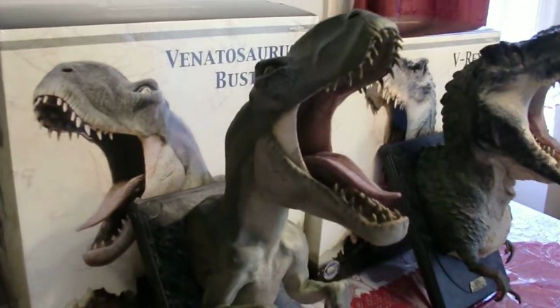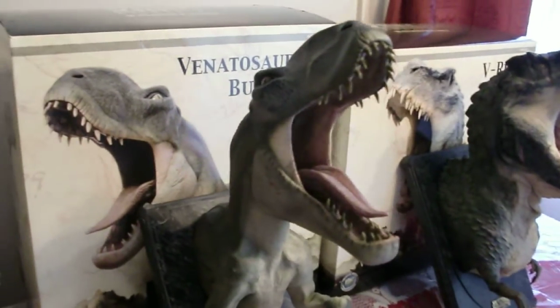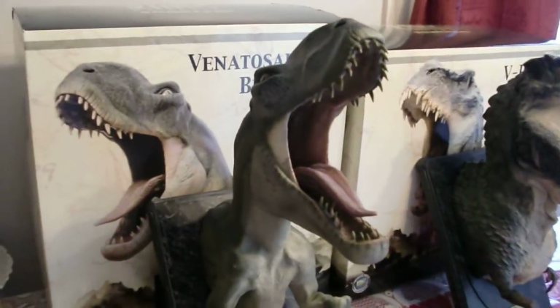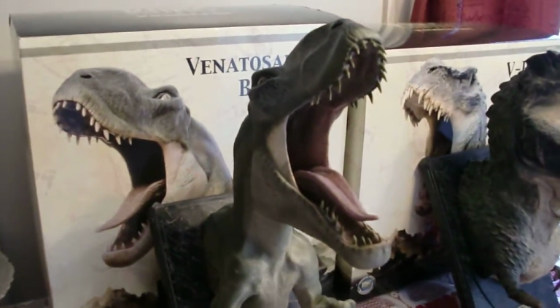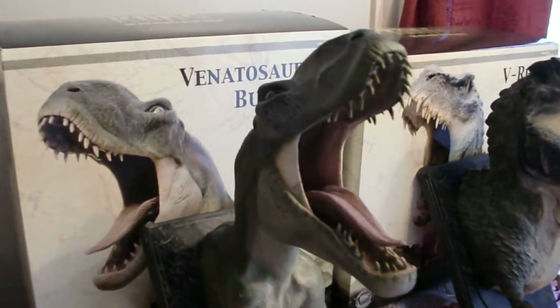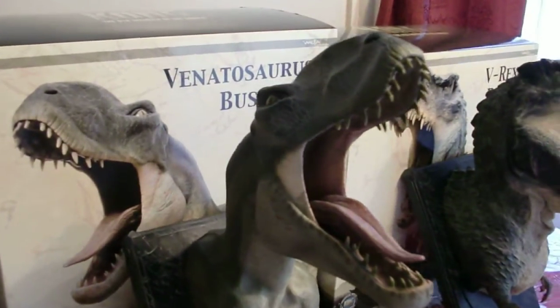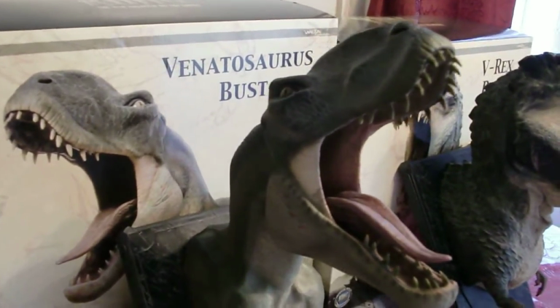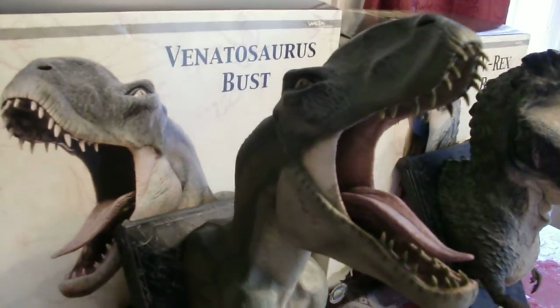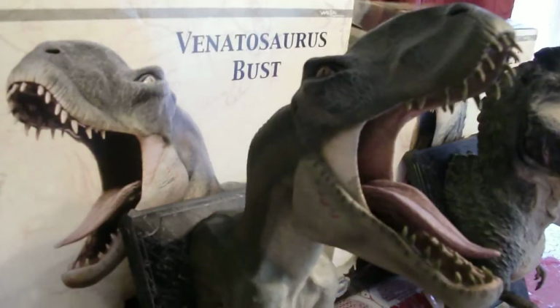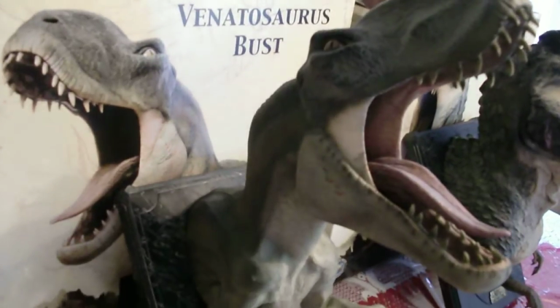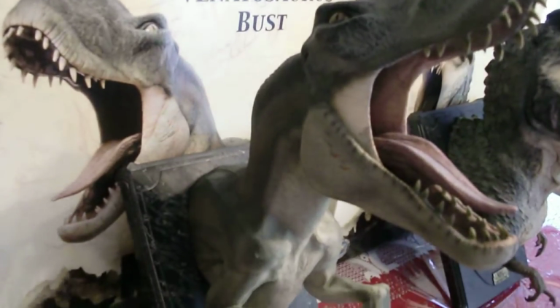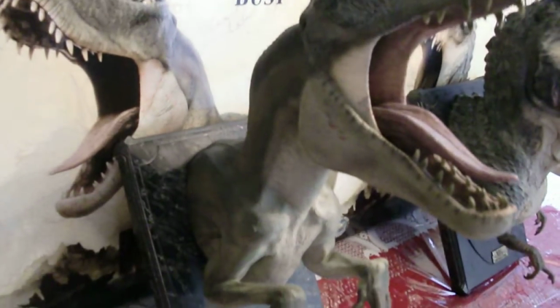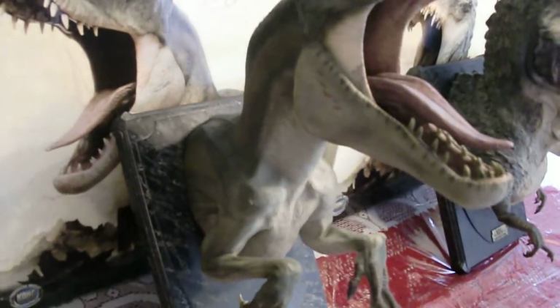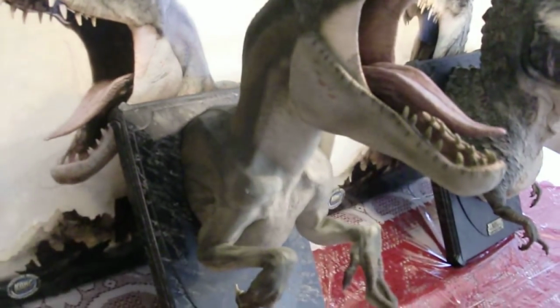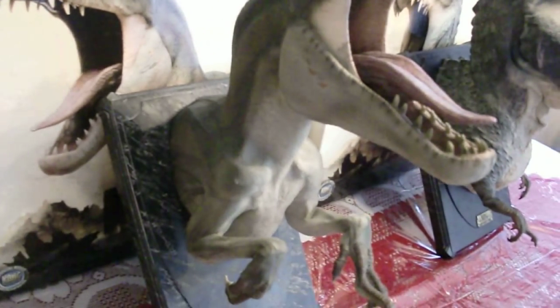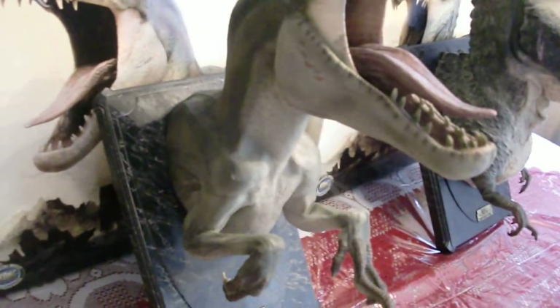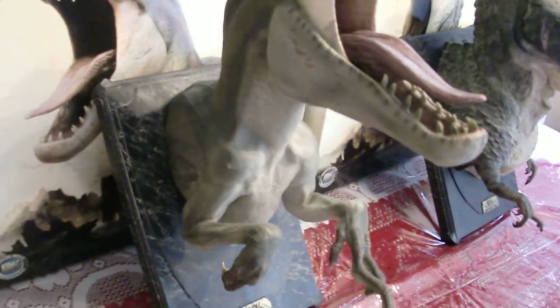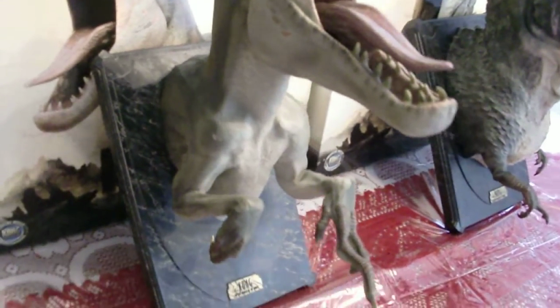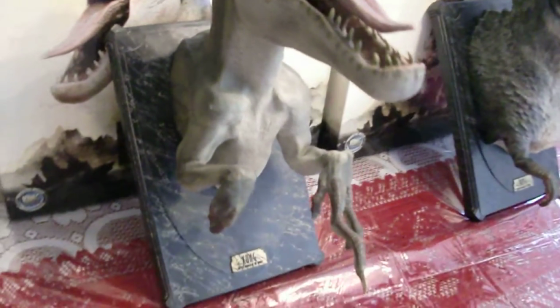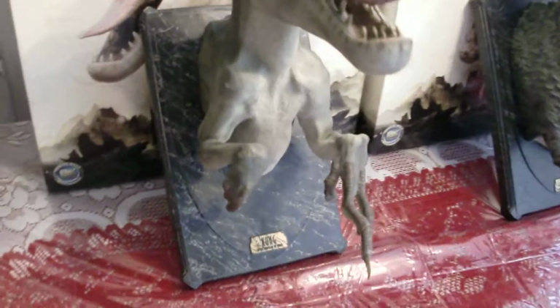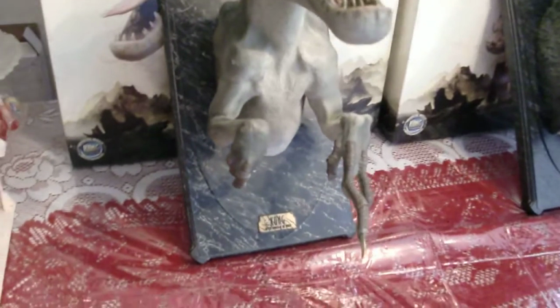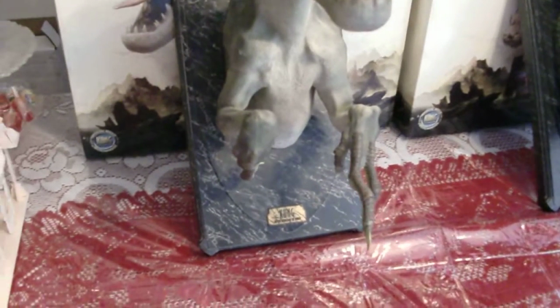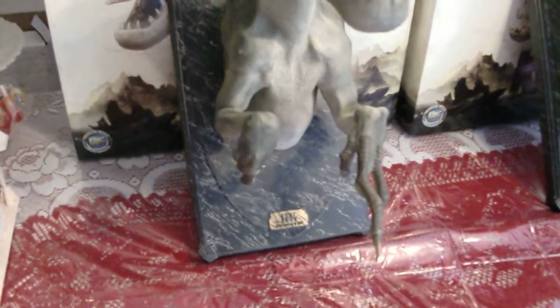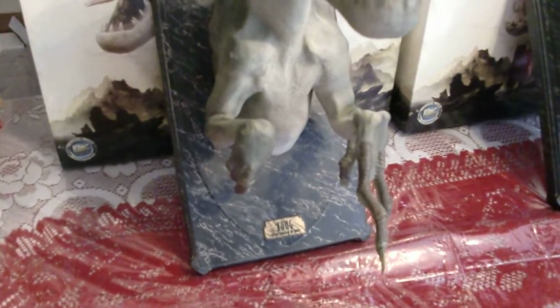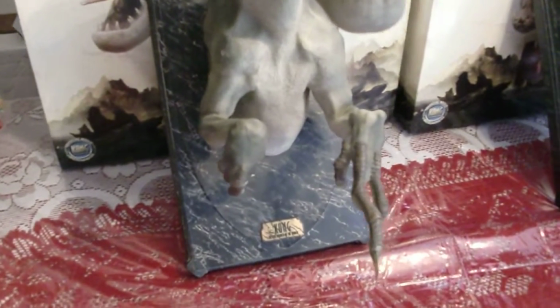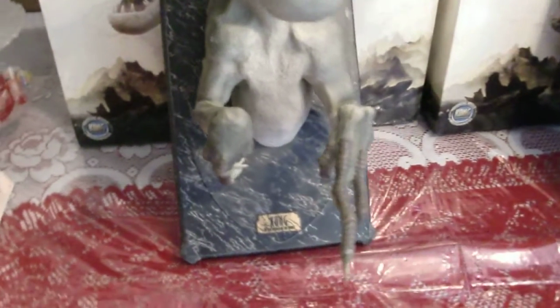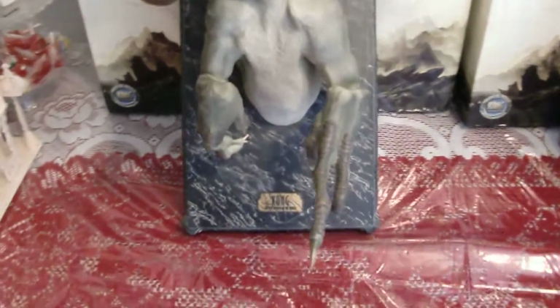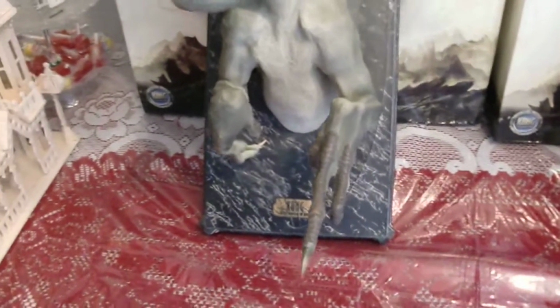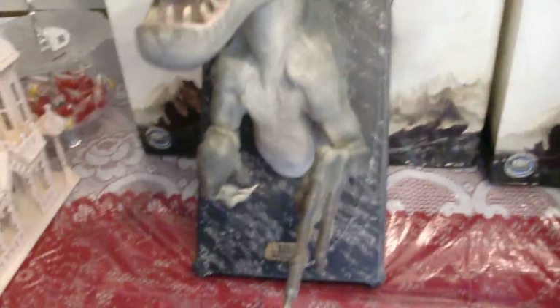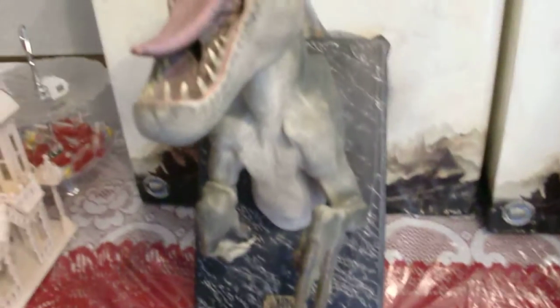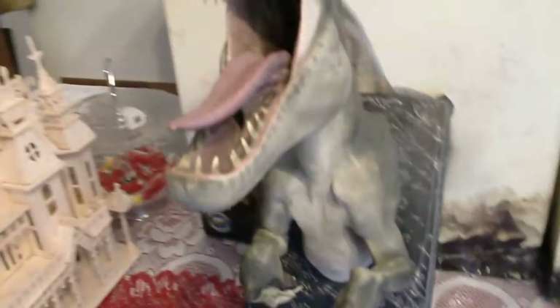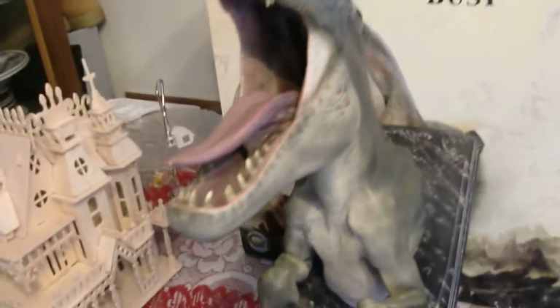So here is the Venatosaurus bust. He is actually number 323 out of 3000 made worldwide. I picked them up over eBay.